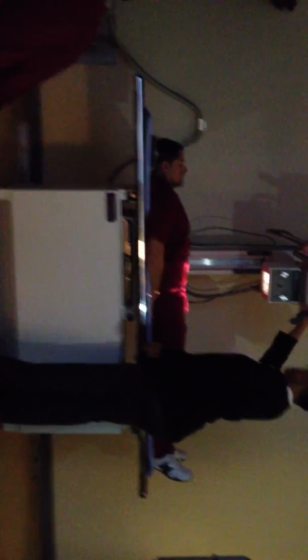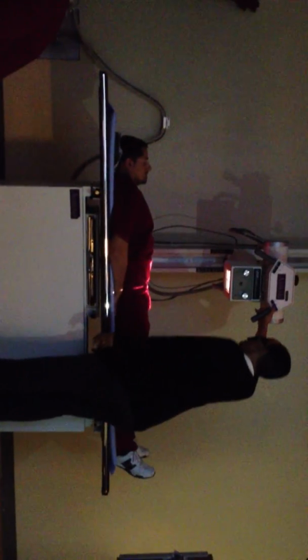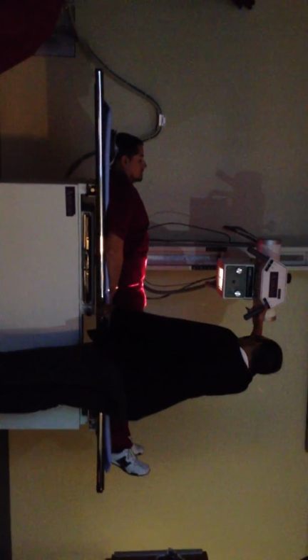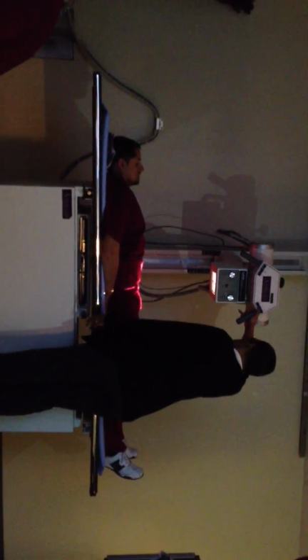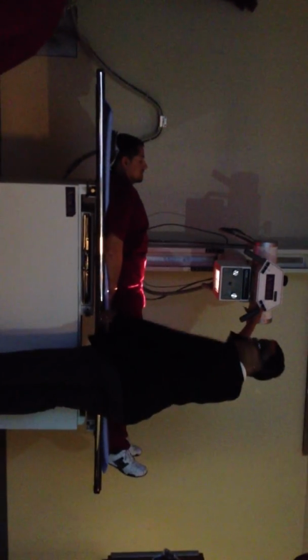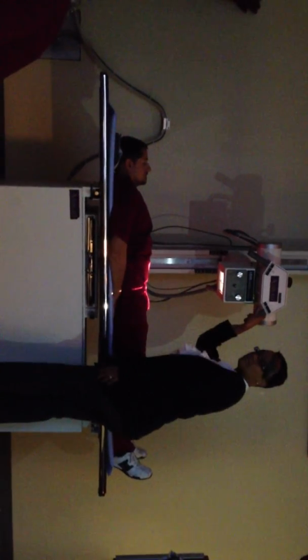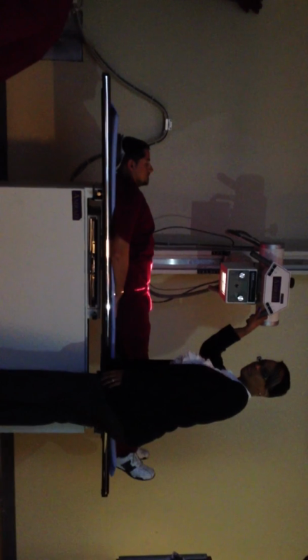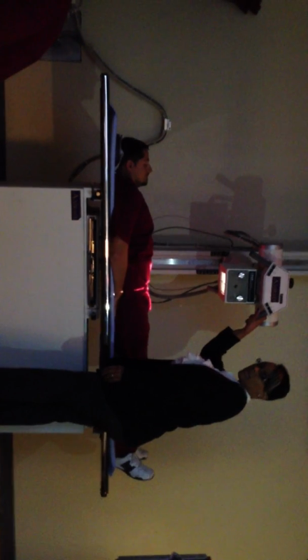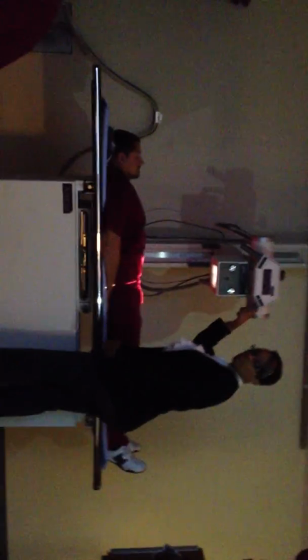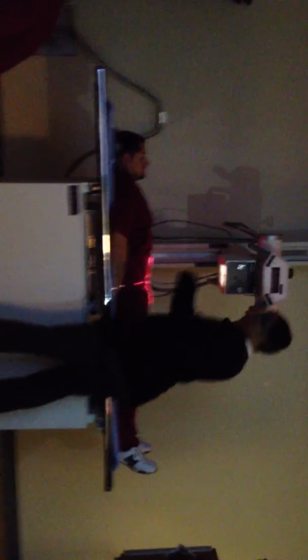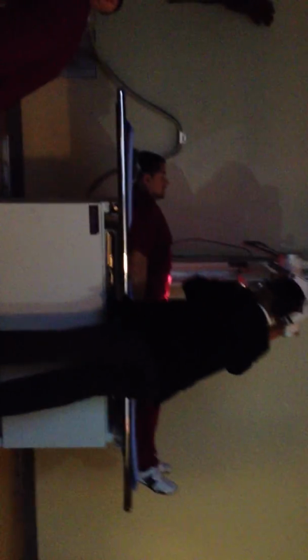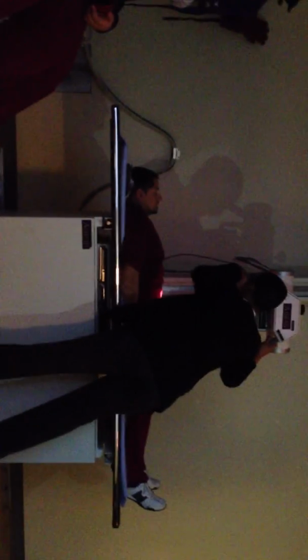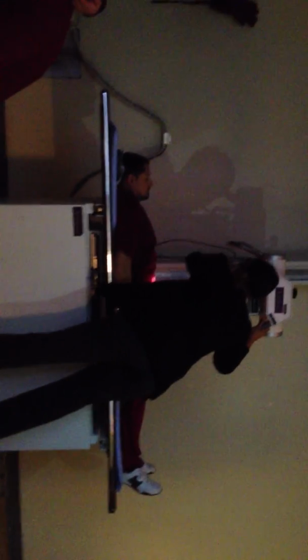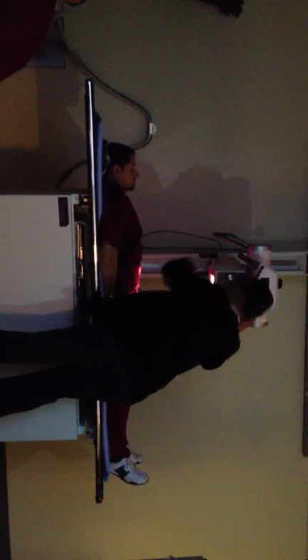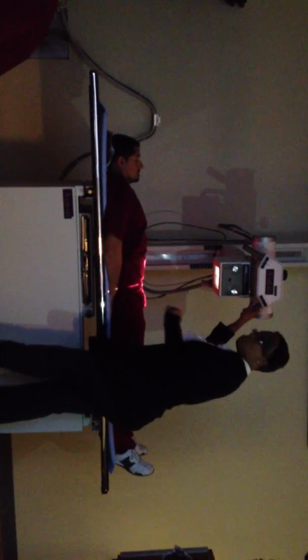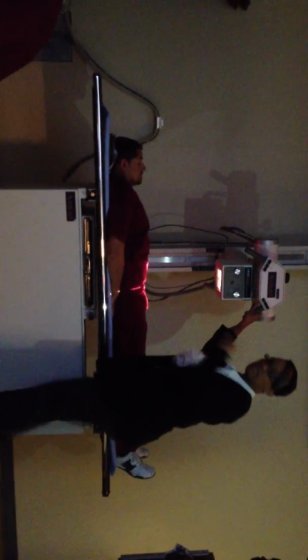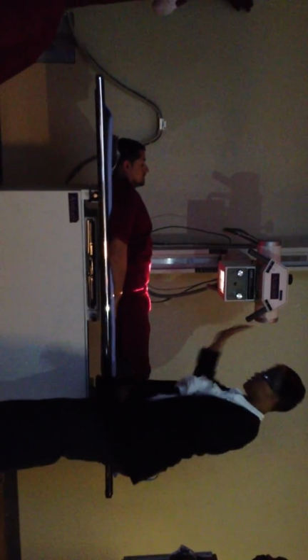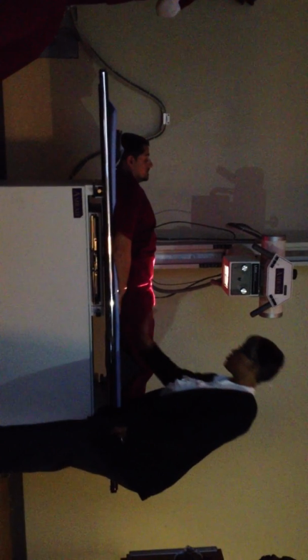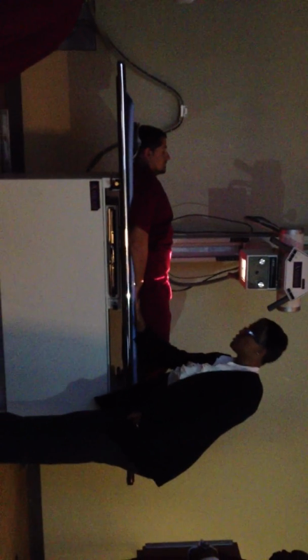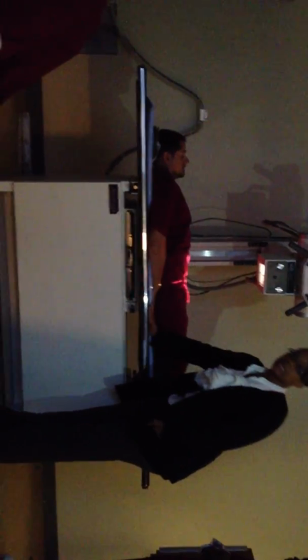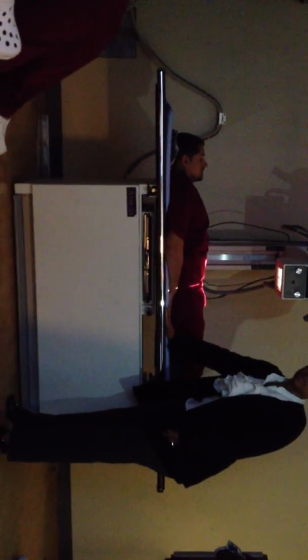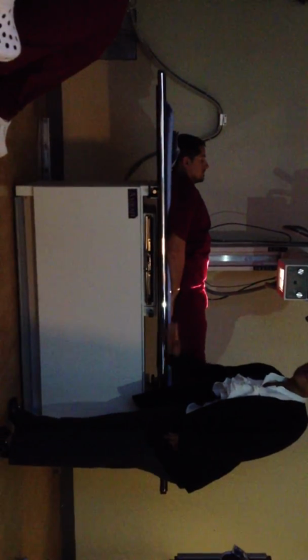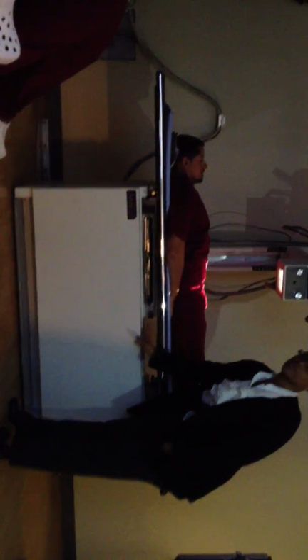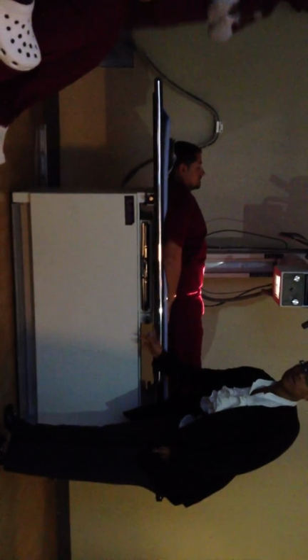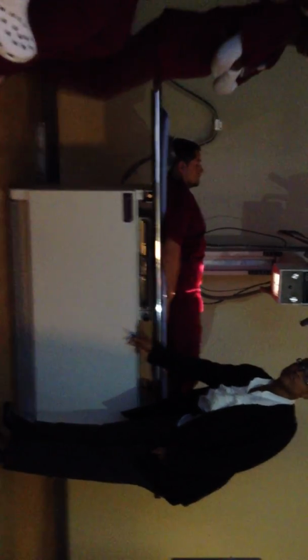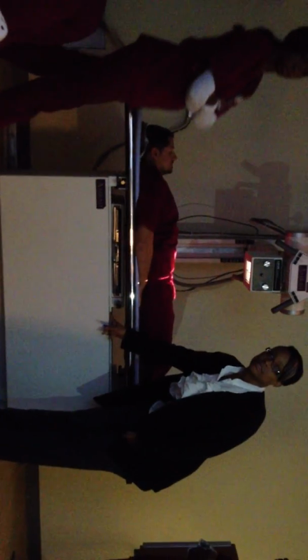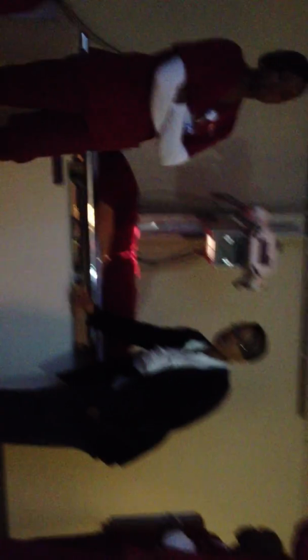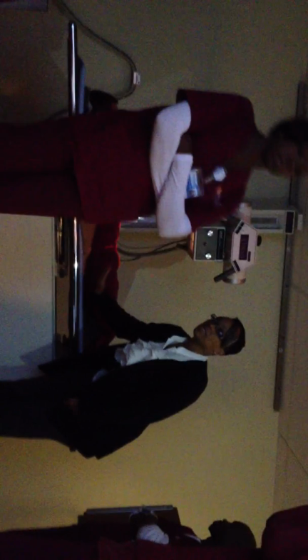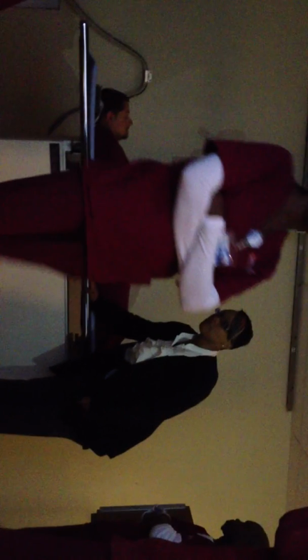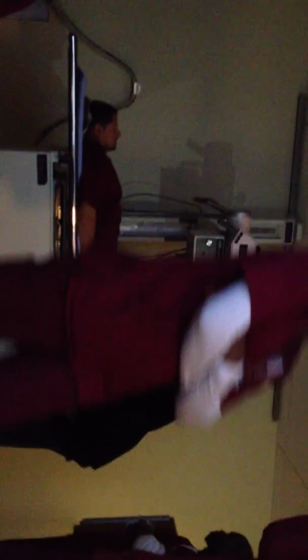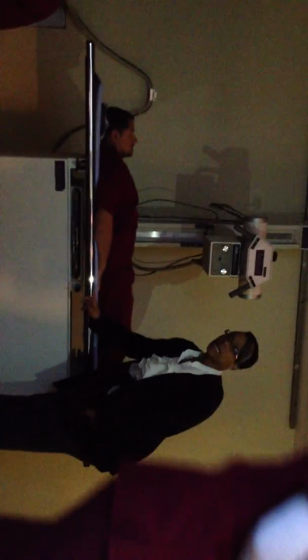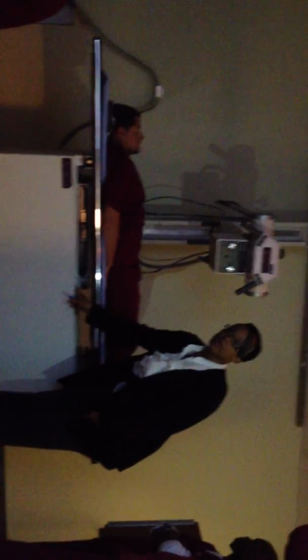We want to use cassette because we're in the Bucky, so we need to be at 40 SID. We don't use table because table means our image receptor is sitting here, and there's a 3 to 4 inch difference between the table and the Bucky.